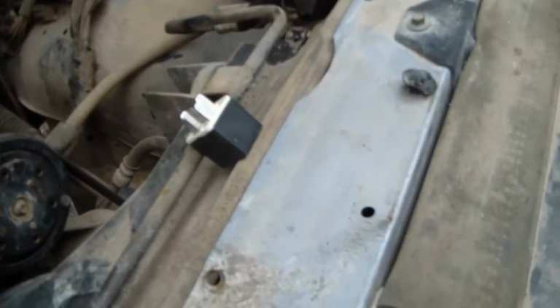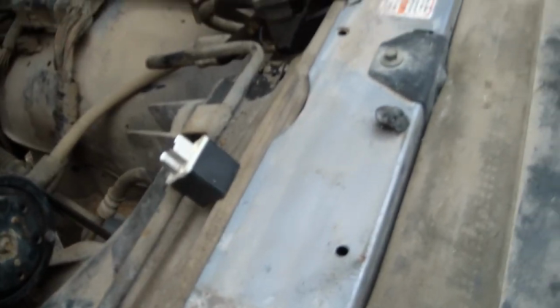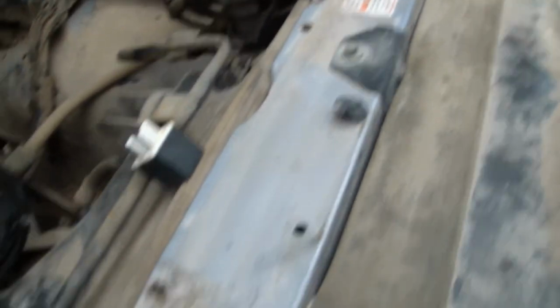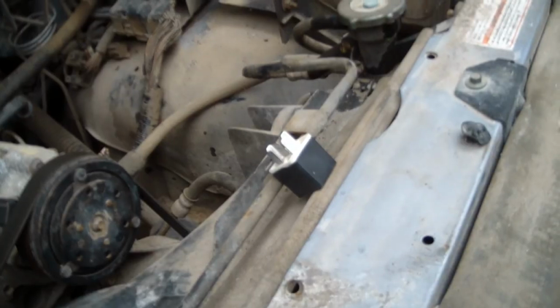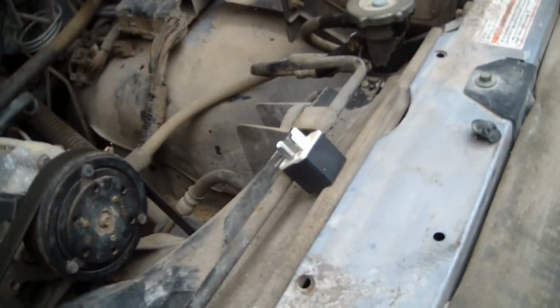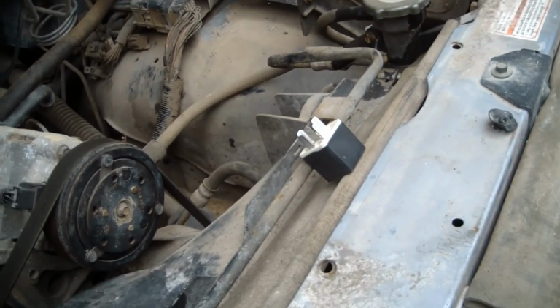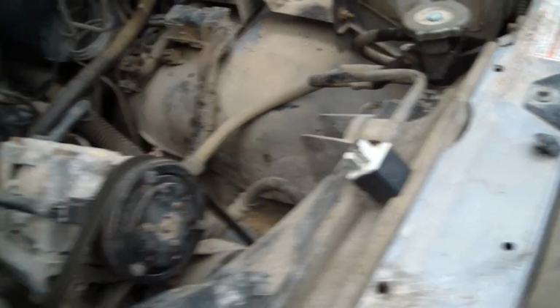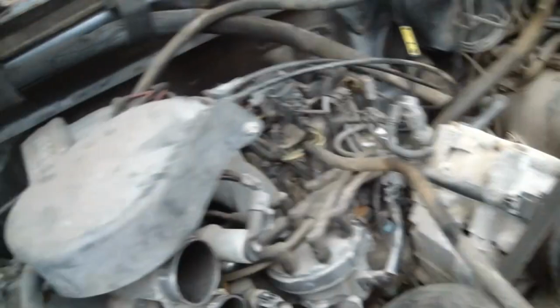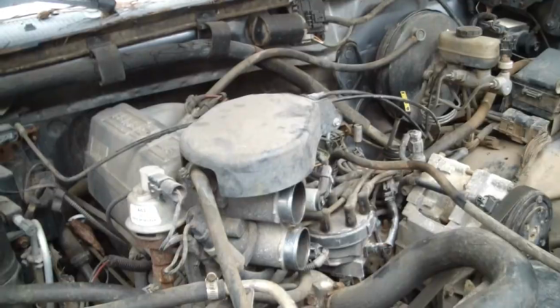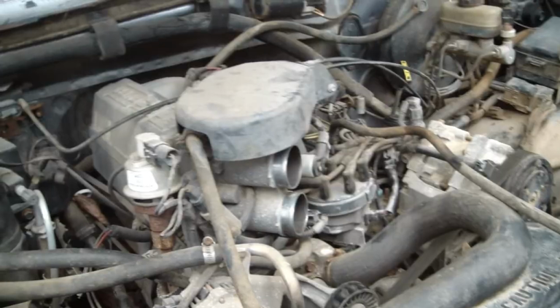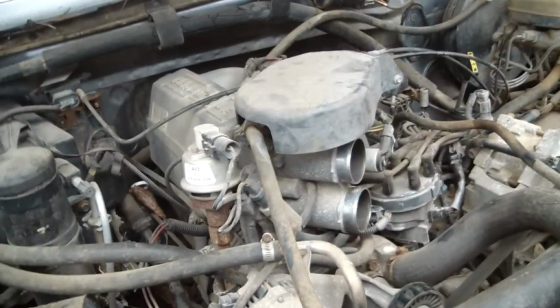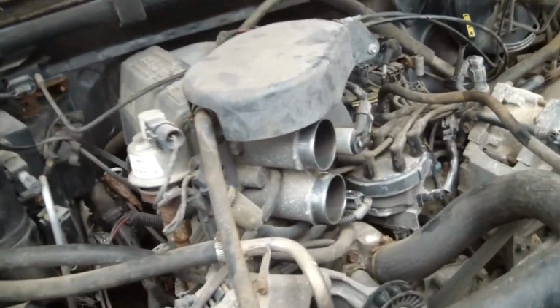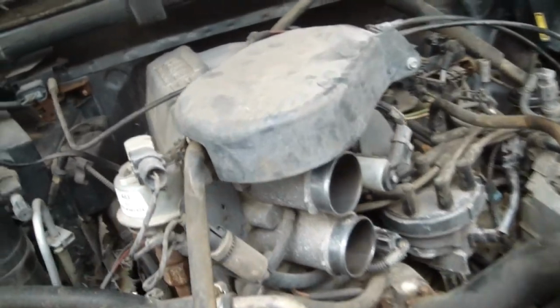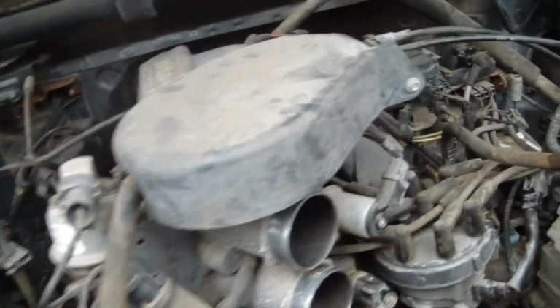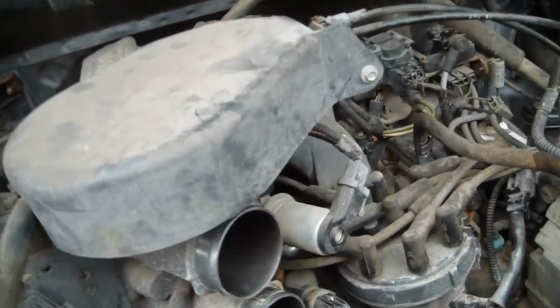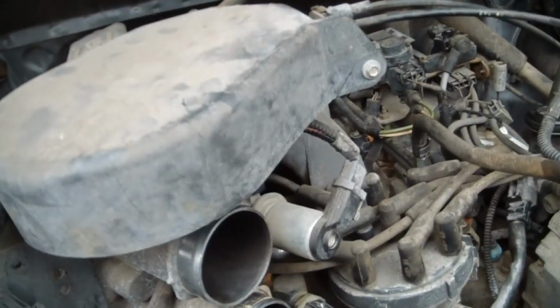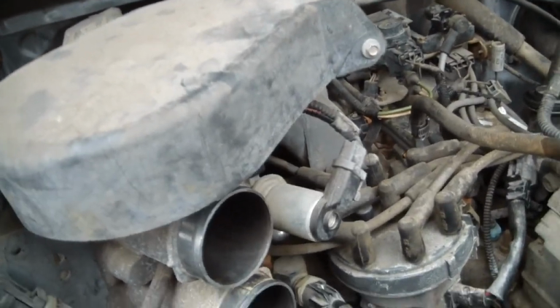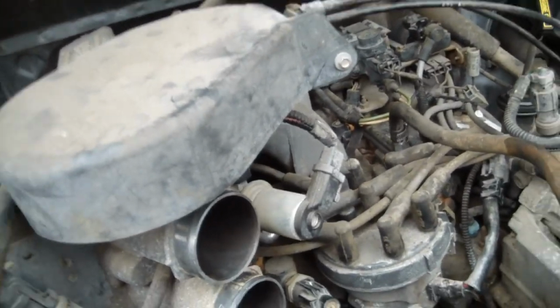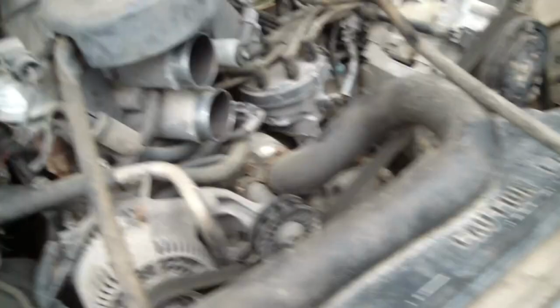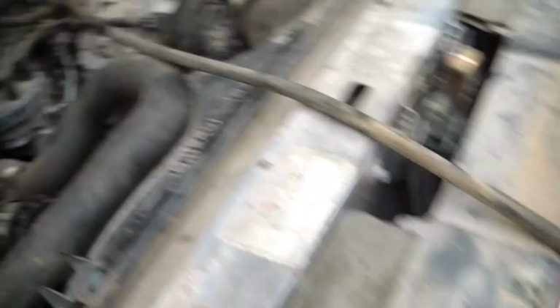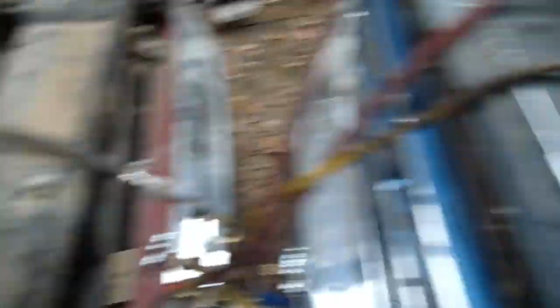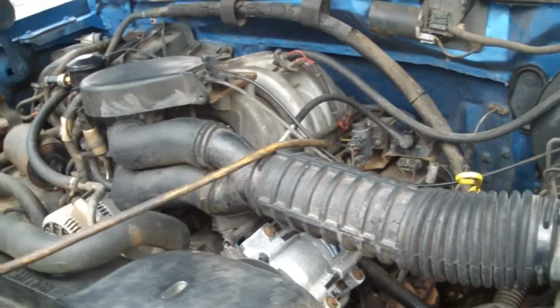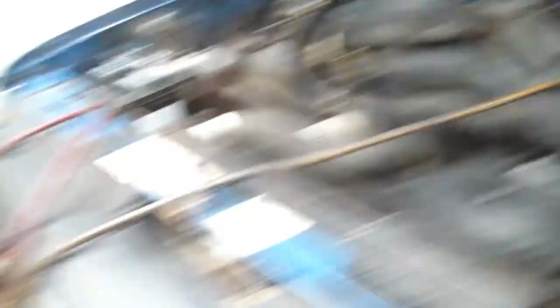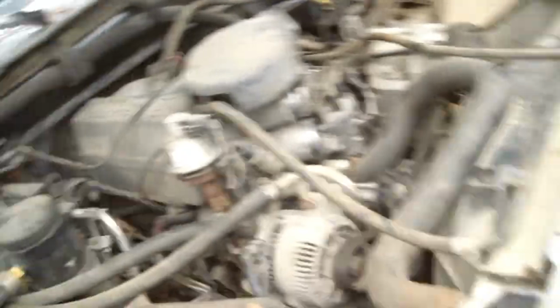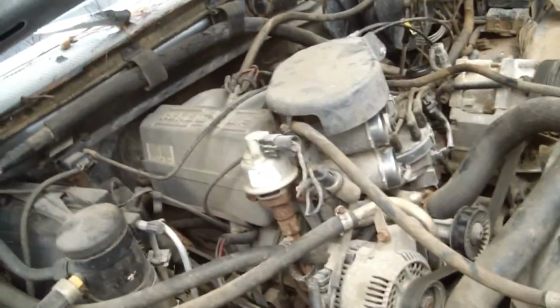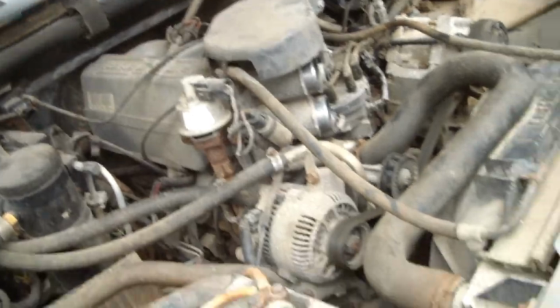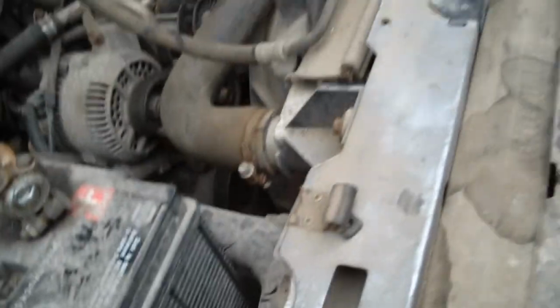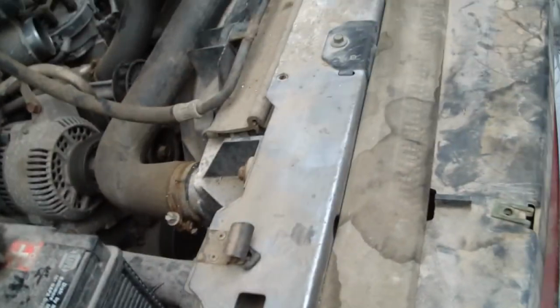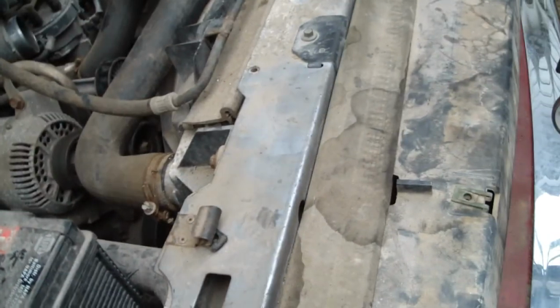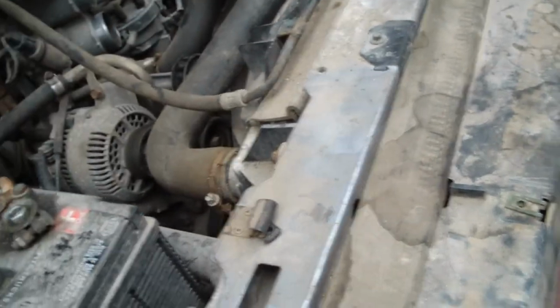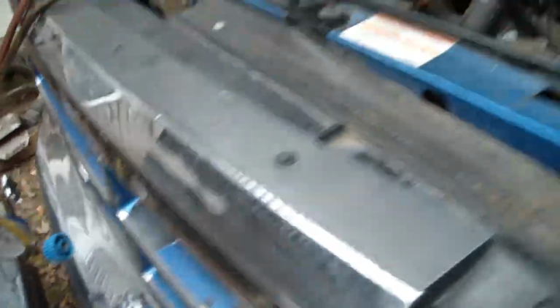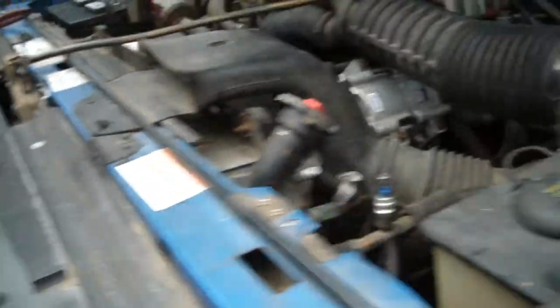I got the fuel pump relay right there. Took it out of this truck so we're not pumping any of that rotten gas if the pump was to come on. Try it out and see if this will work — gas from this truck going to this truck. Get situated and get back in a second.